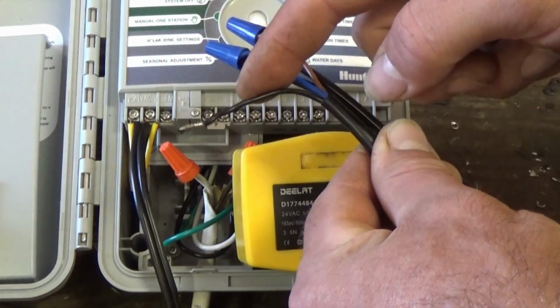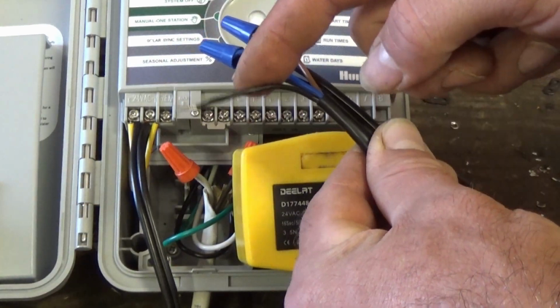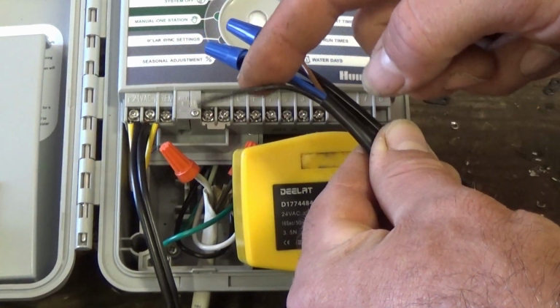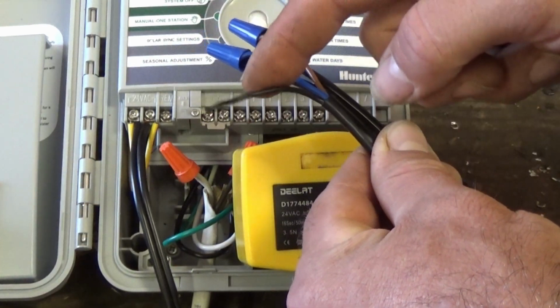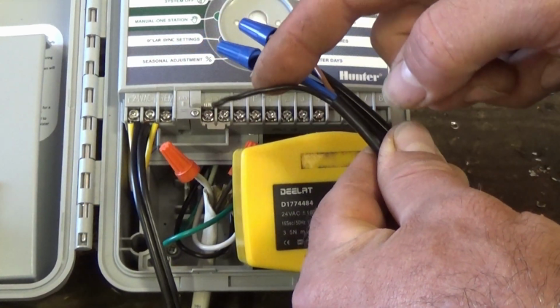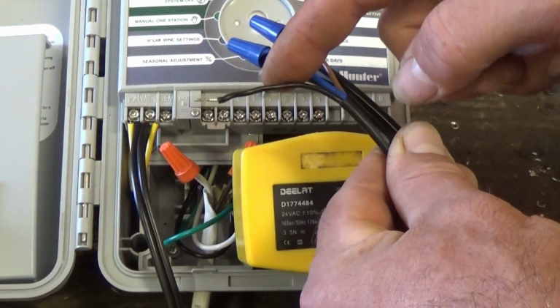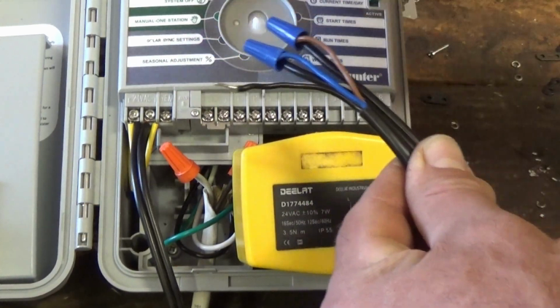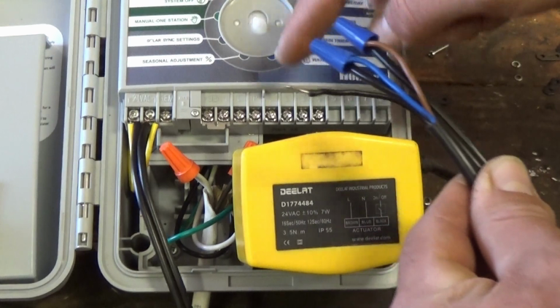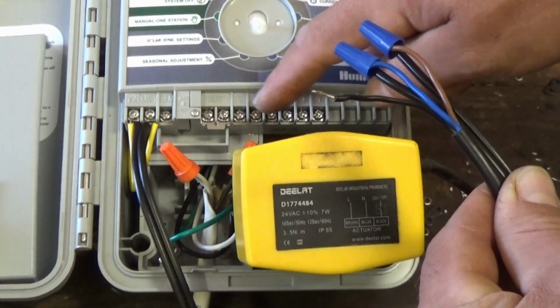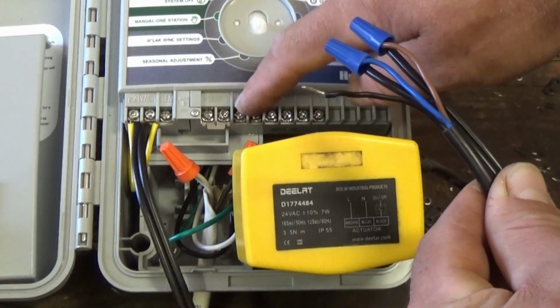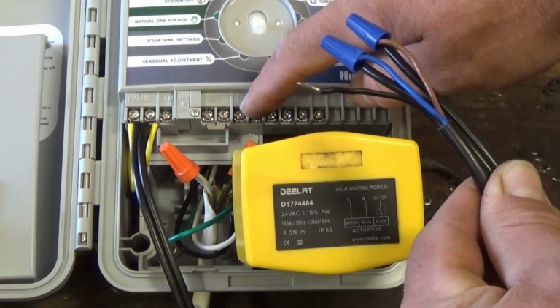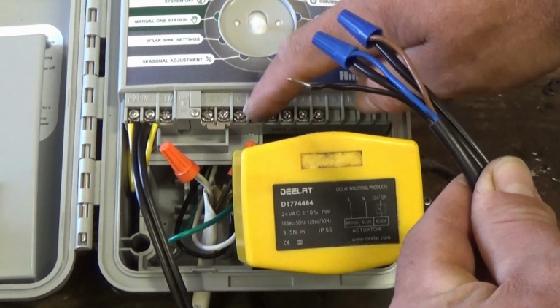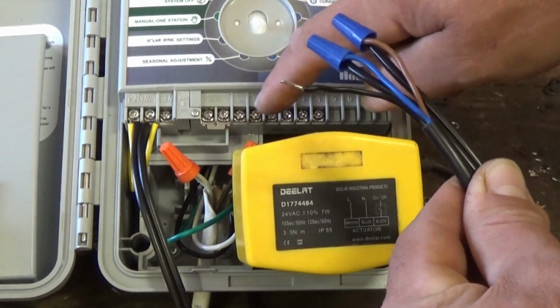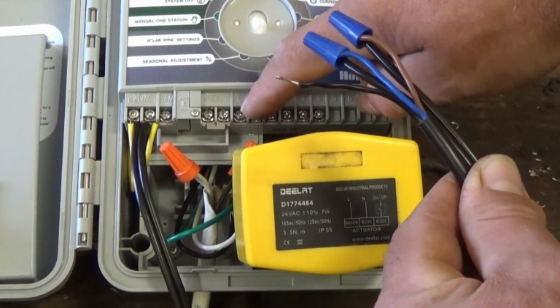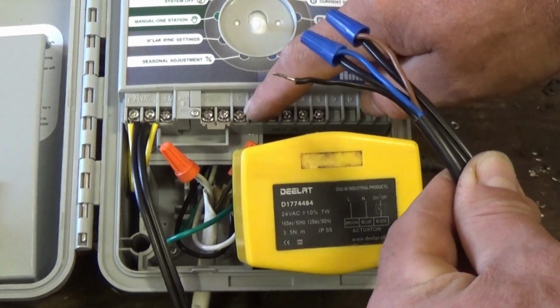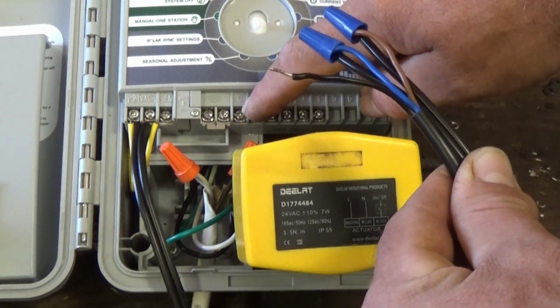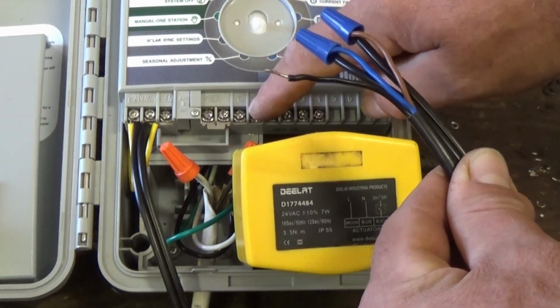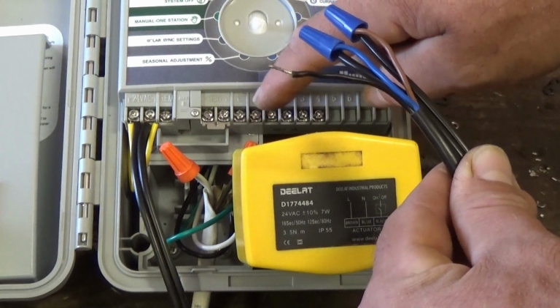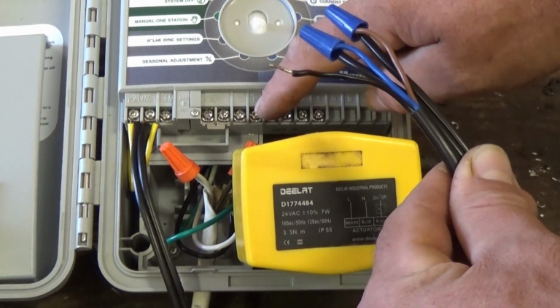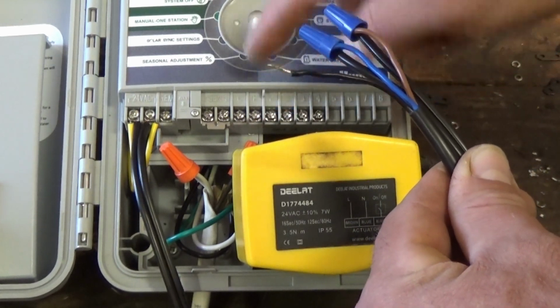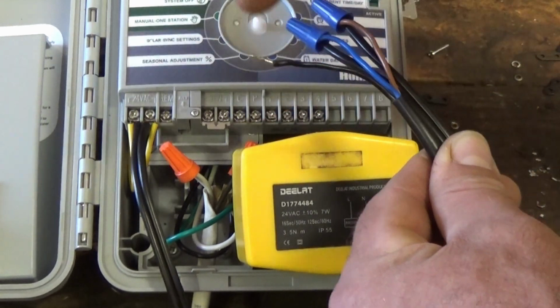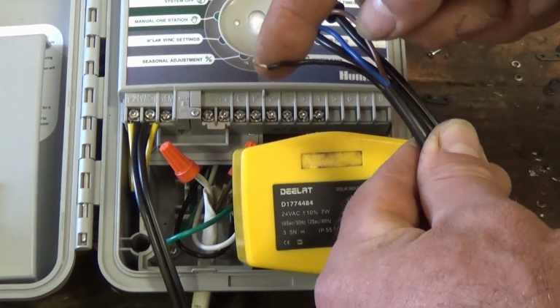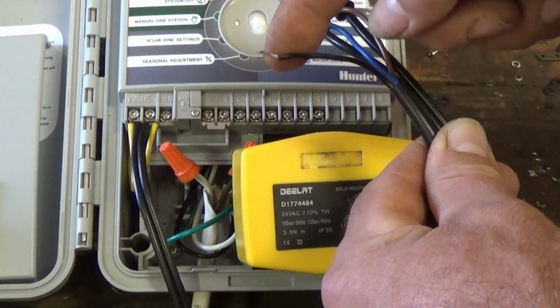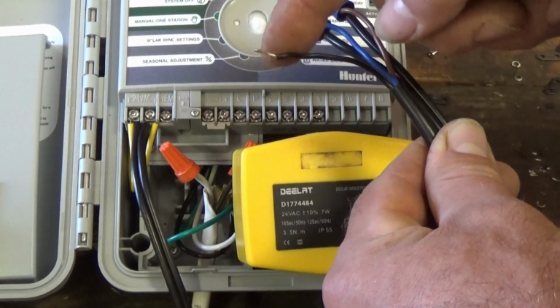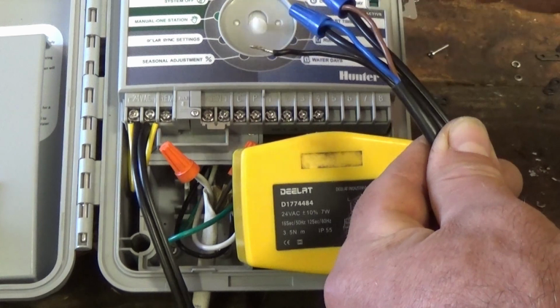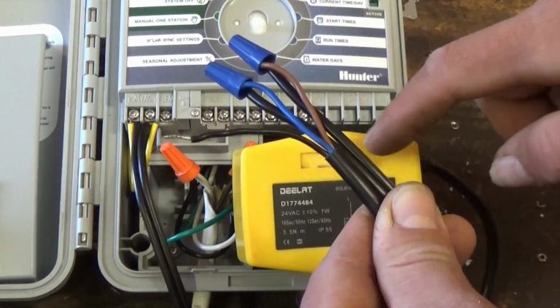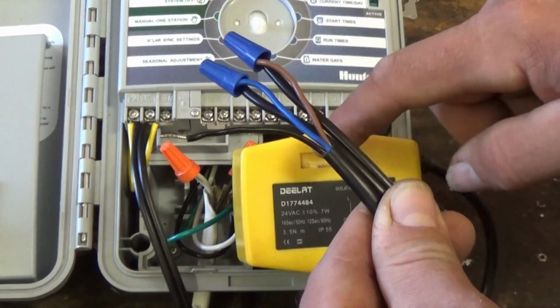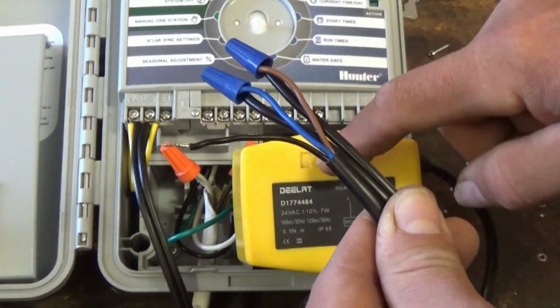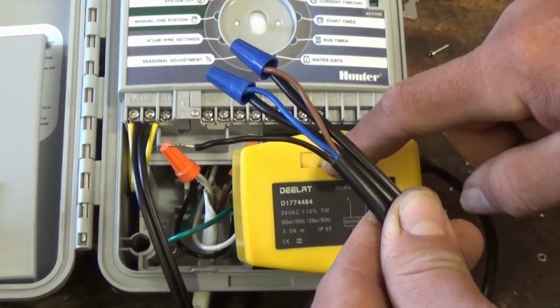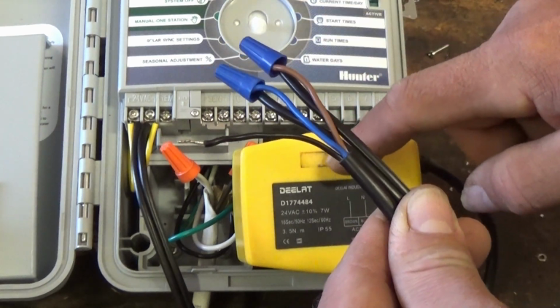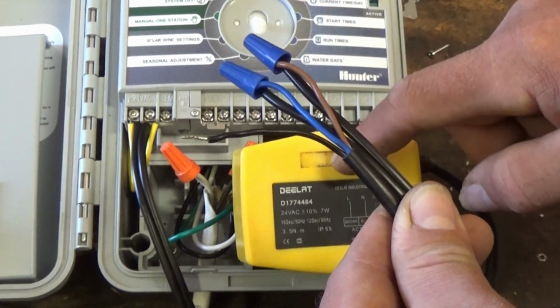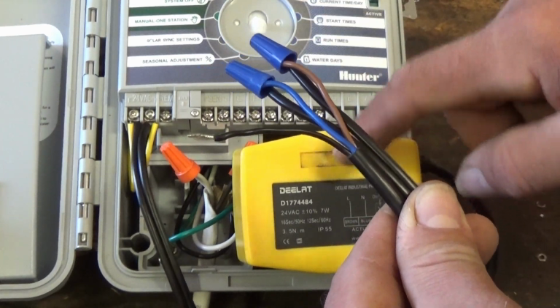Now the black wire is our signal — that's going up here to zone one. We're going to use regular irrigation cable from zone one to the black wire, and if you had more than one of these valves hooked up, you'd hook up however many you needed.